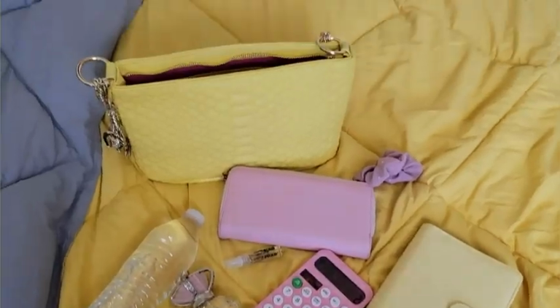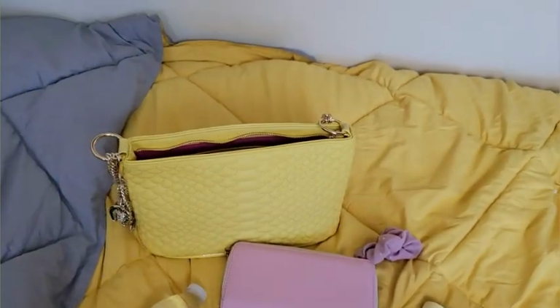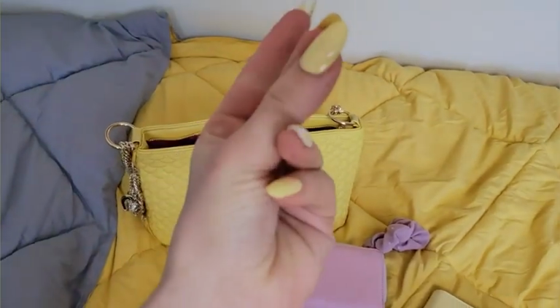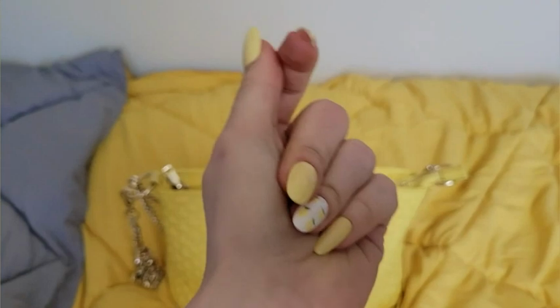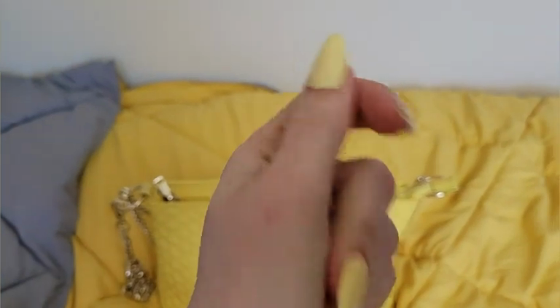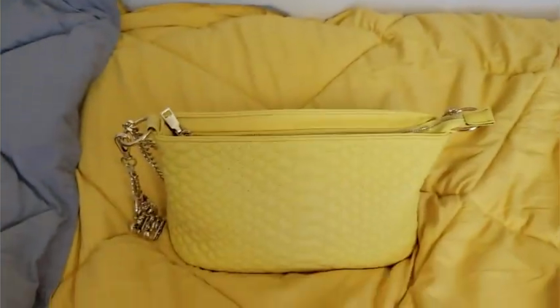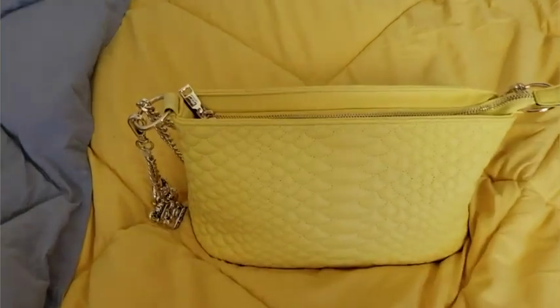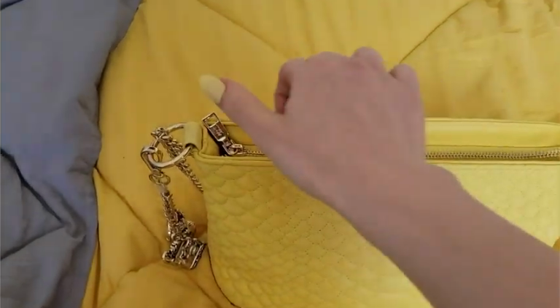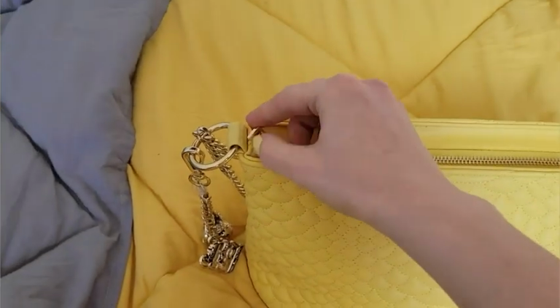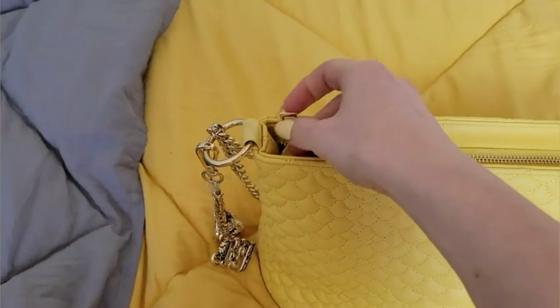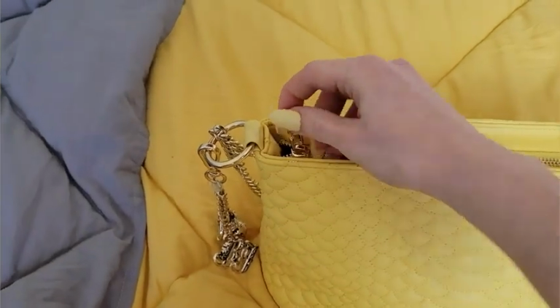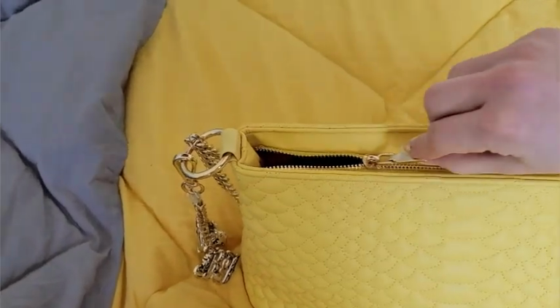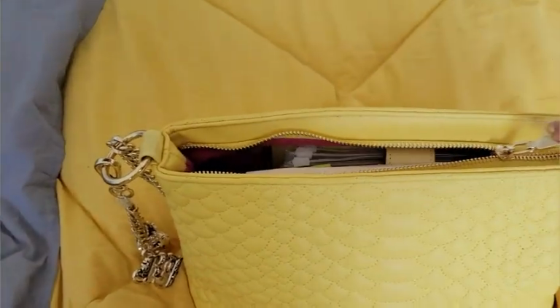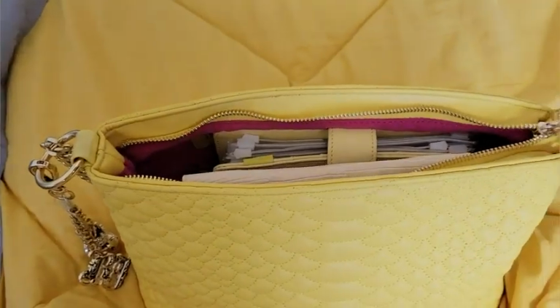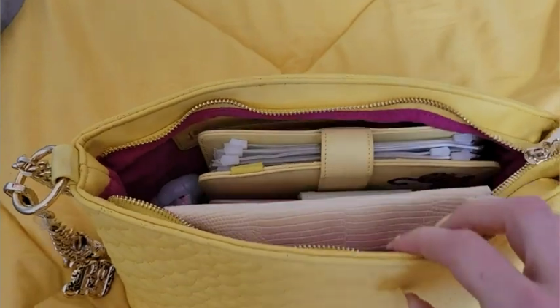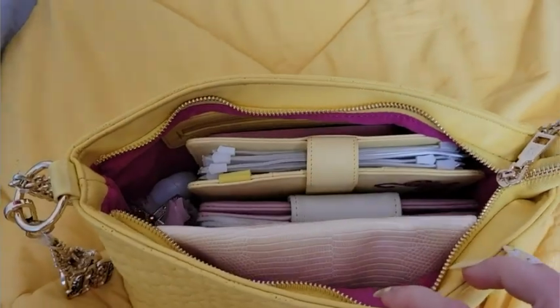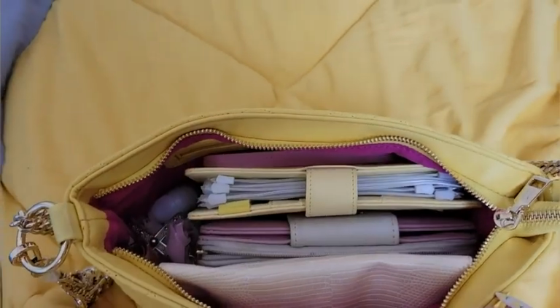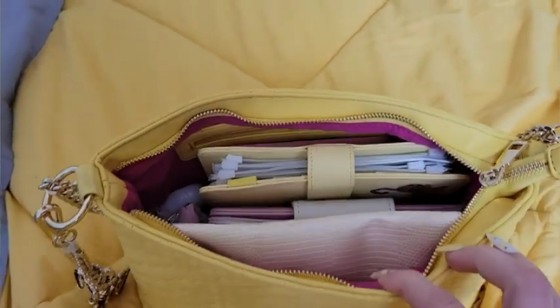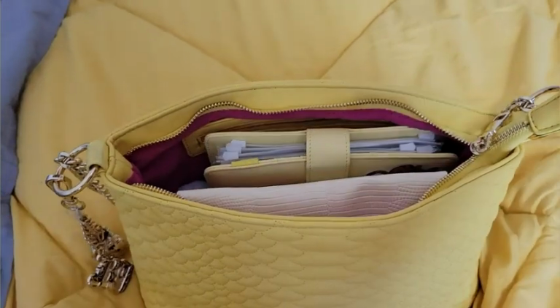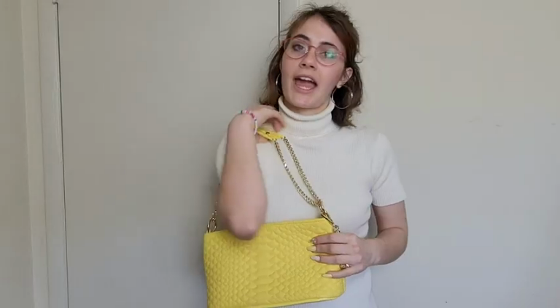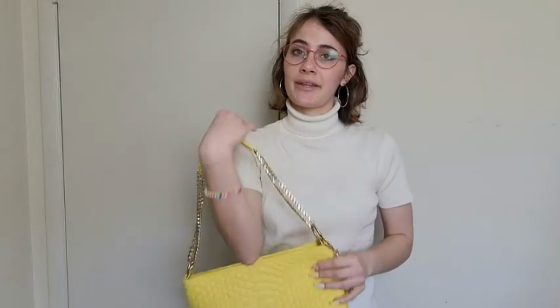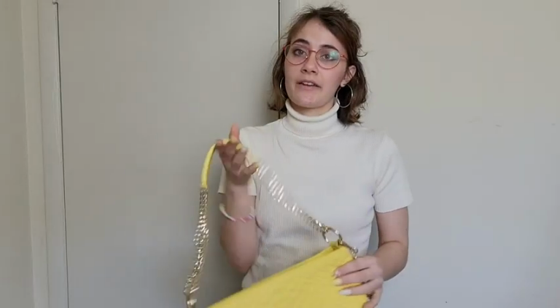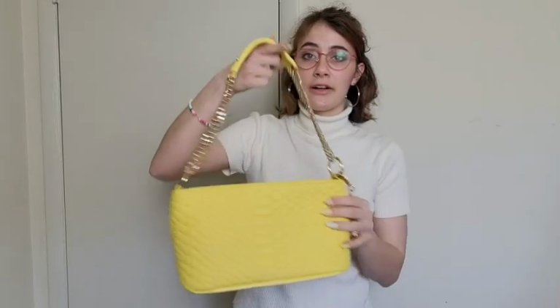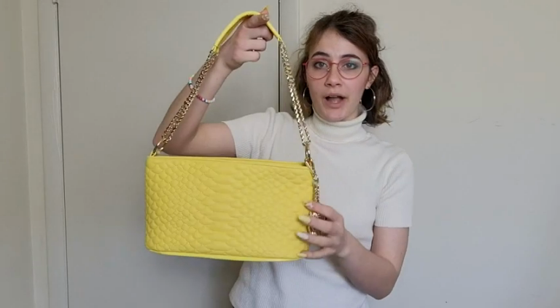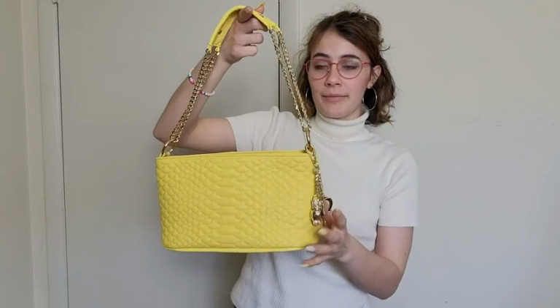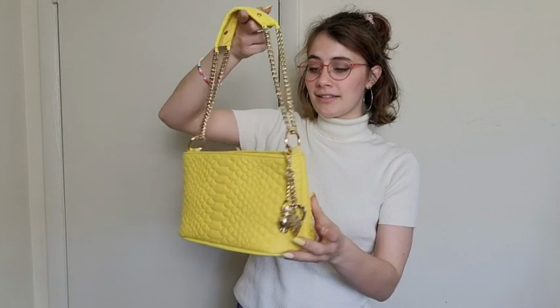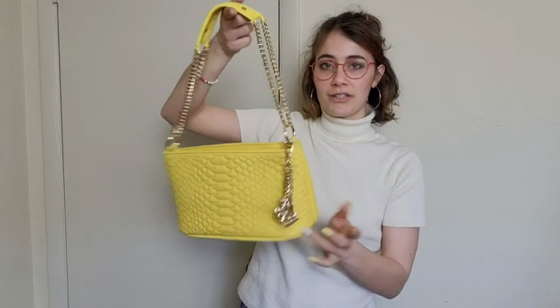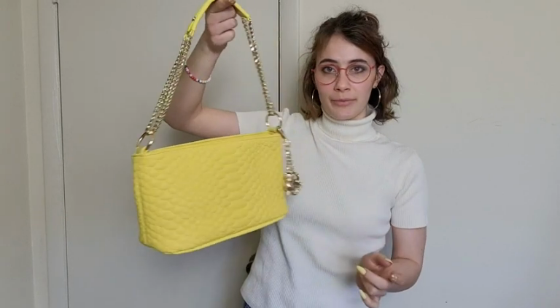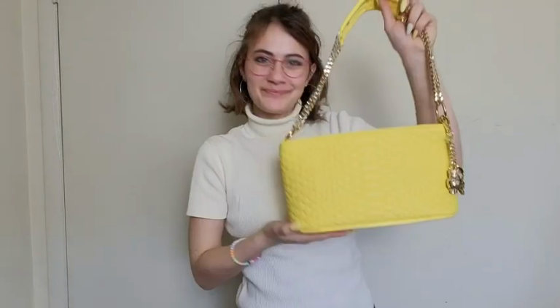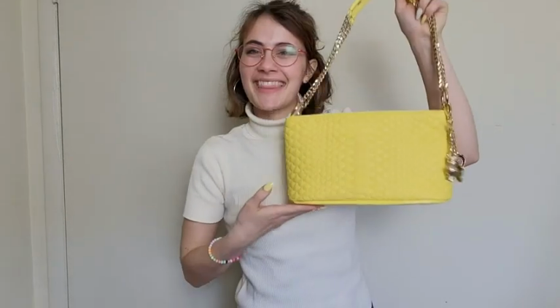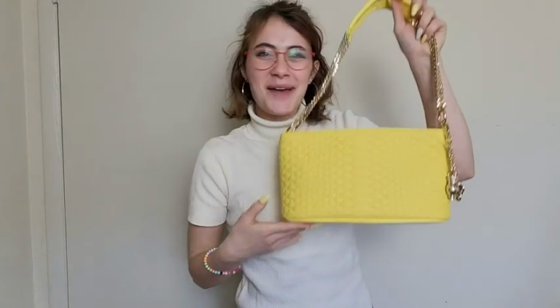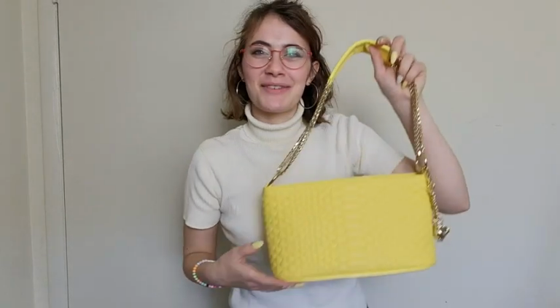It fits a lot more than you would expect because it looks like a smaller bag, but on the inside there is plenty of storage. Once again, Betsy Johnson has knocked it out of the park. I absolutely love this bag and everything about it. I highly recommend that you get it for yourself as well, because it is just incredible — and that is my point of view.